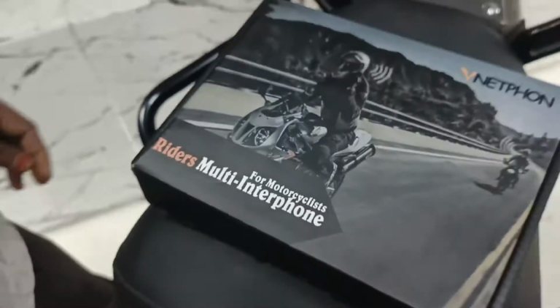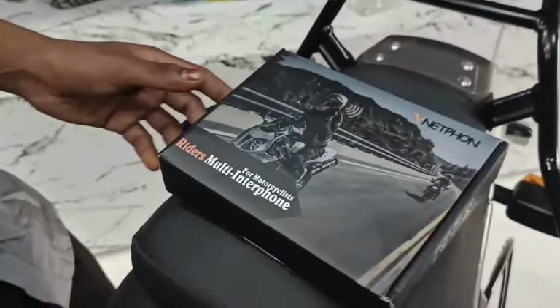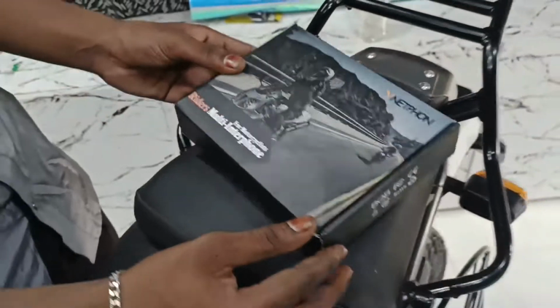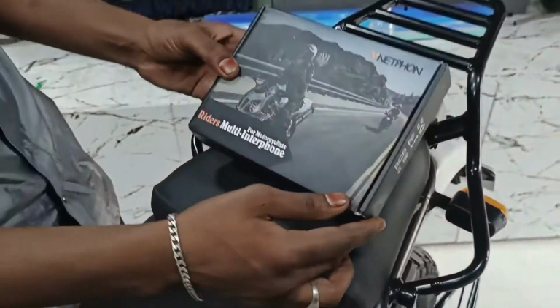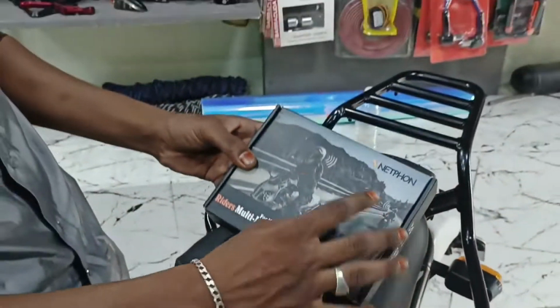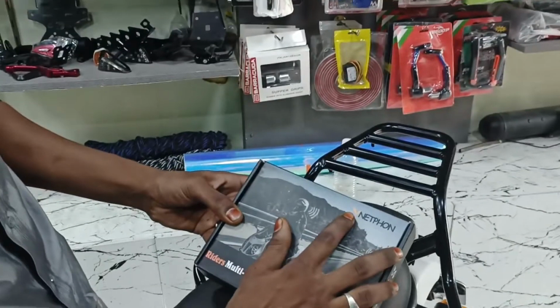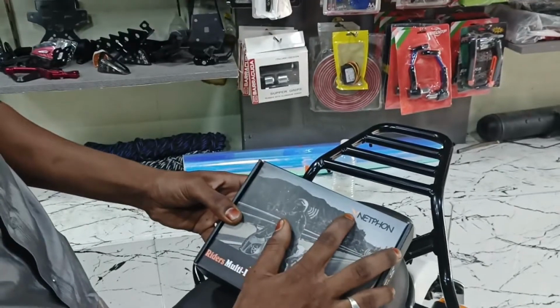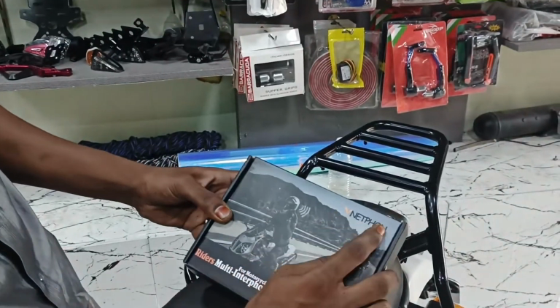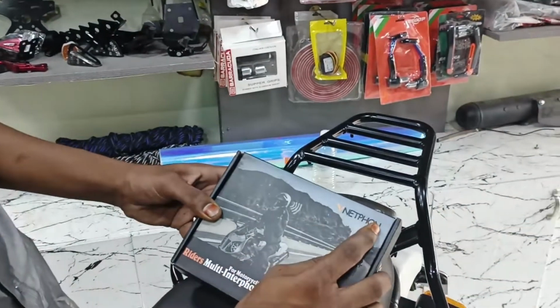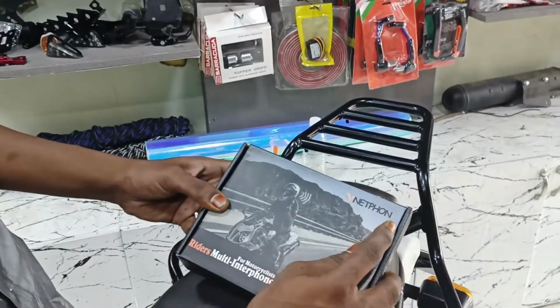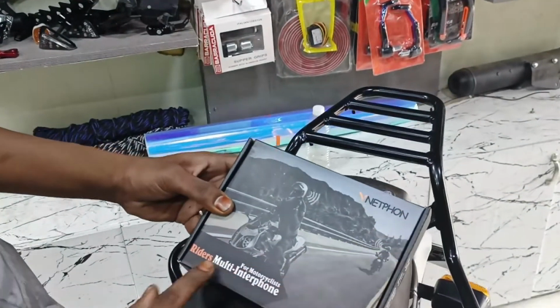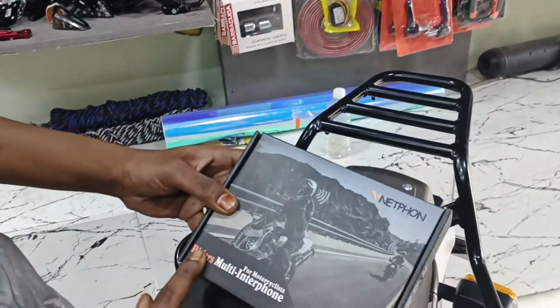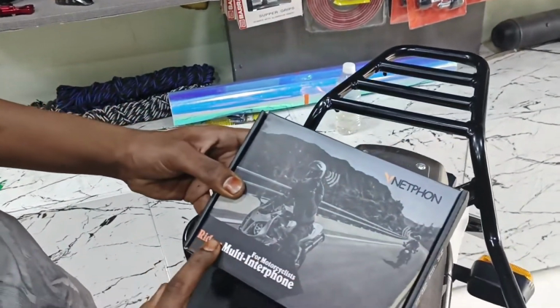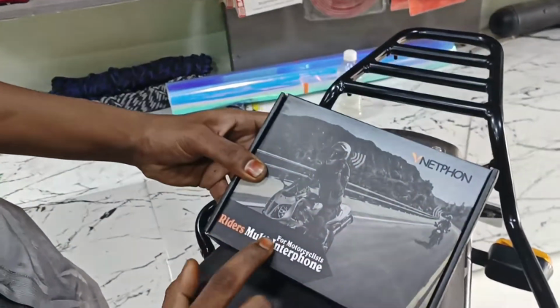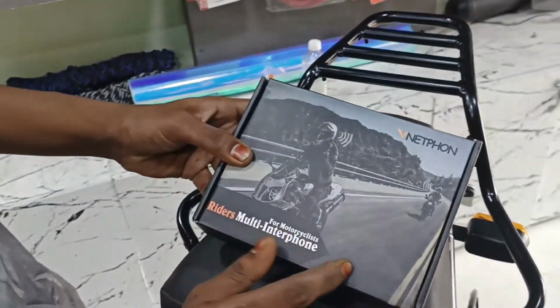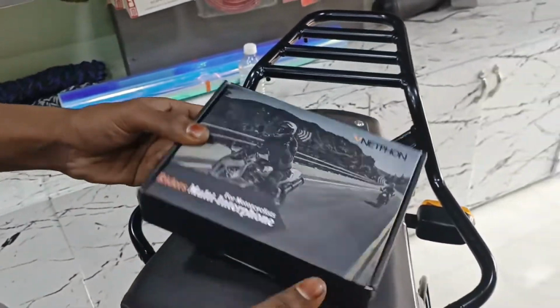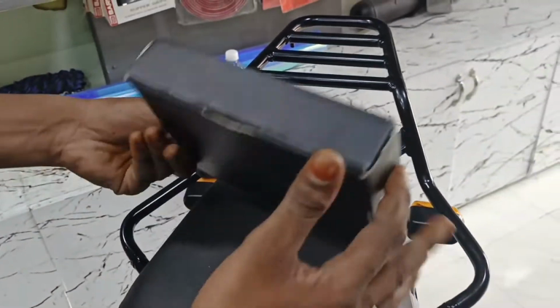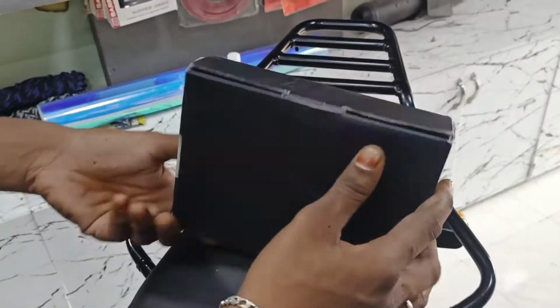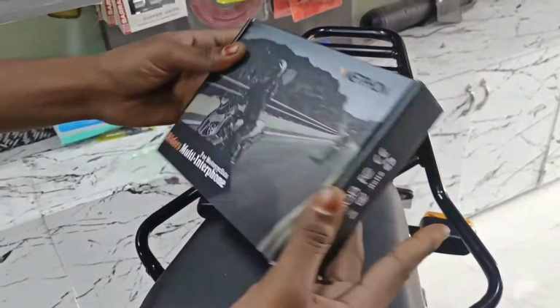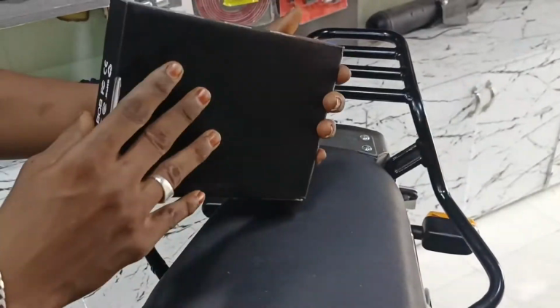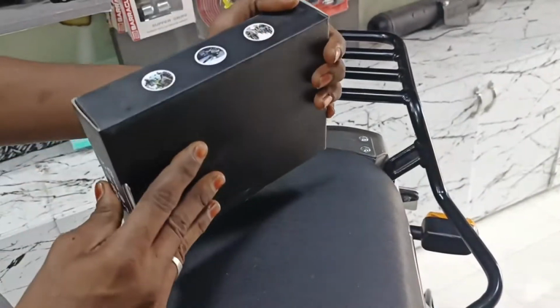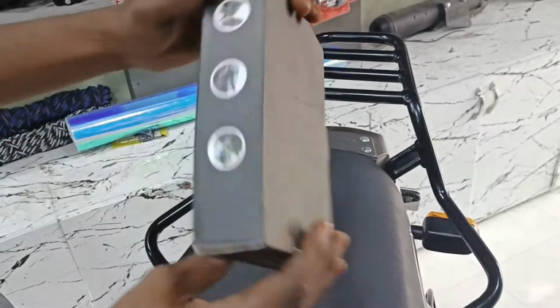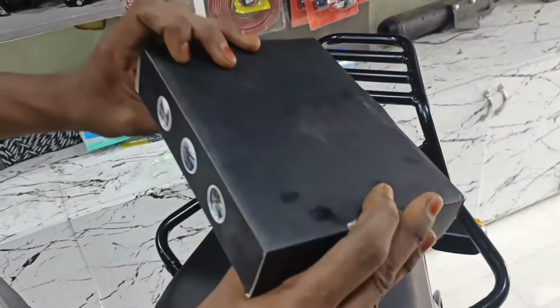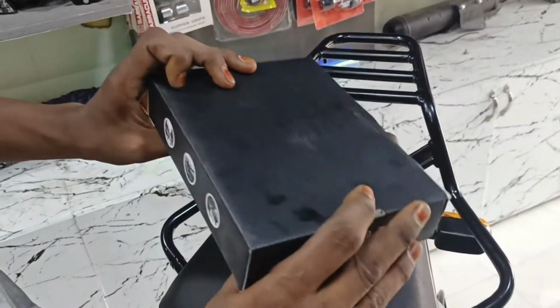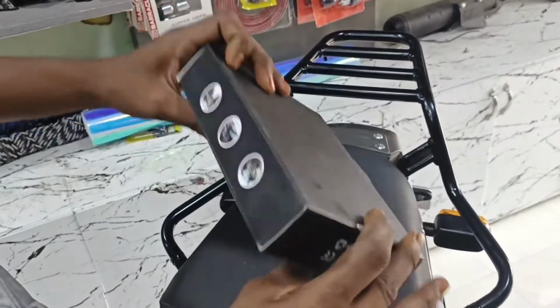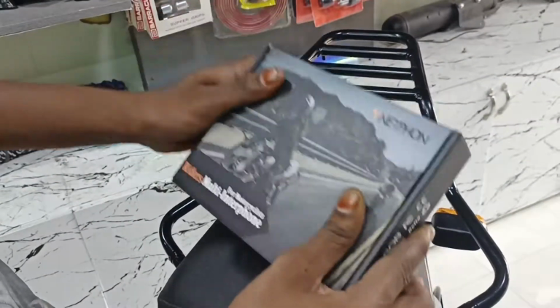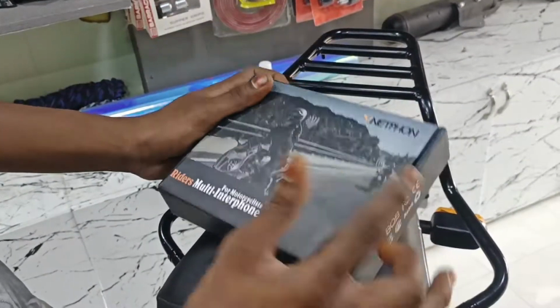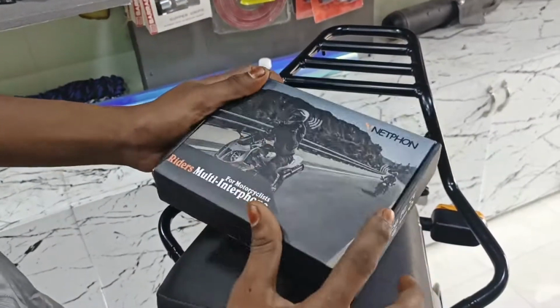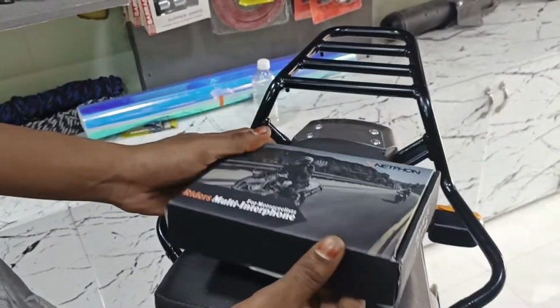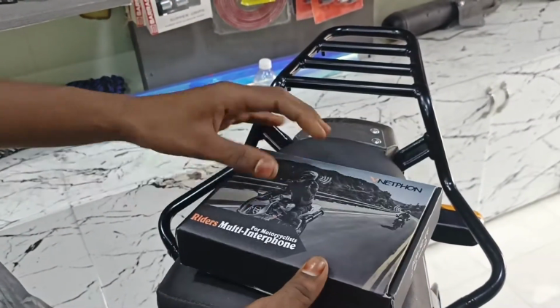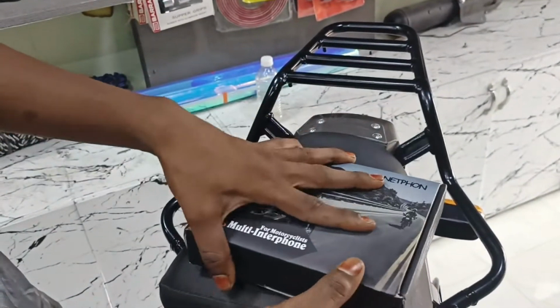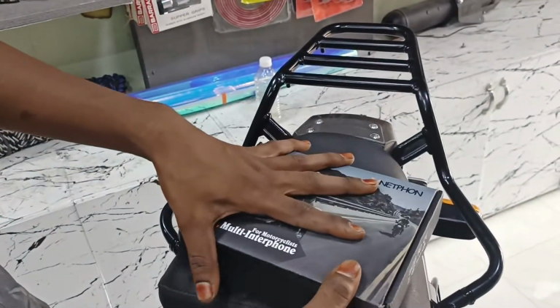Now we have a RIDES multi-interphone device. How are we going to use it? Let's go to the unboxing.